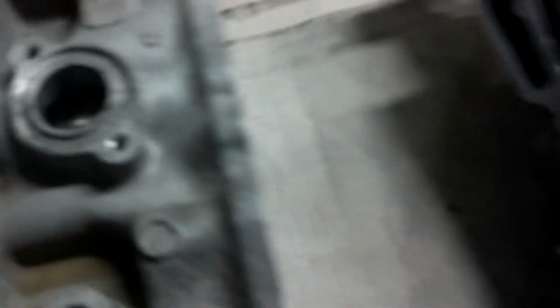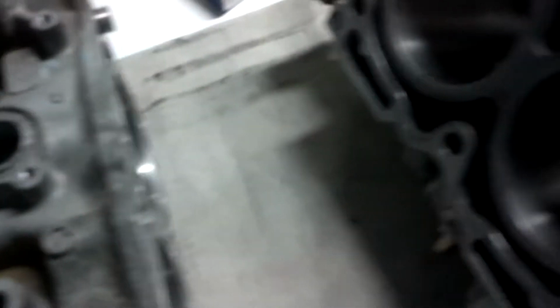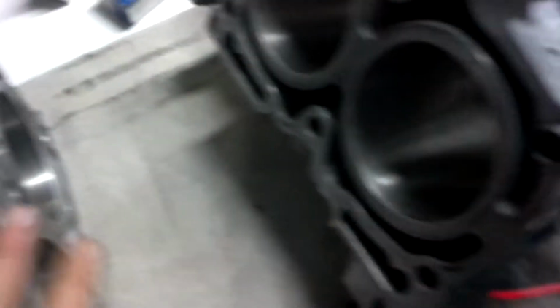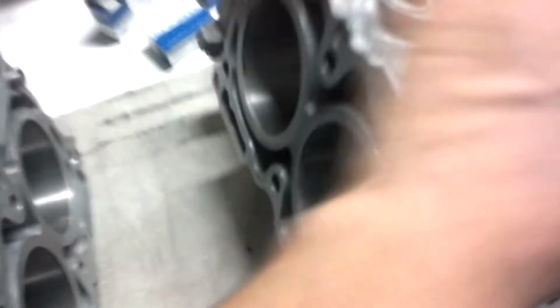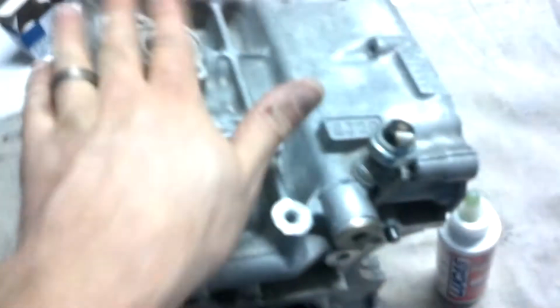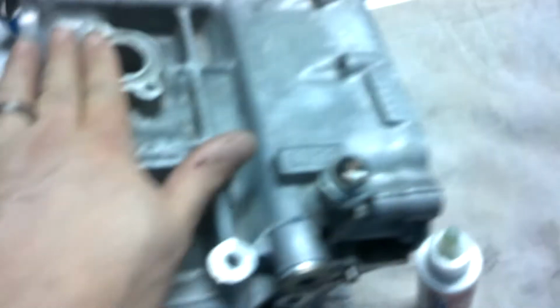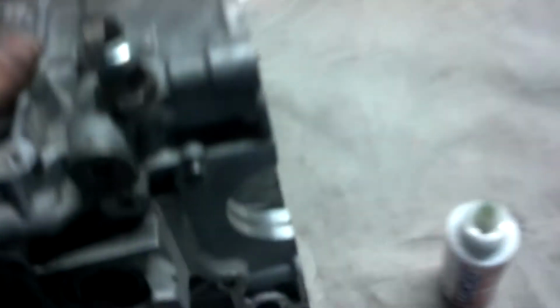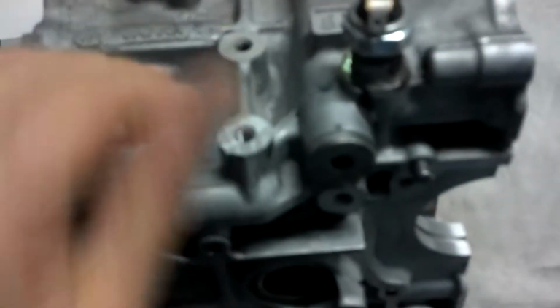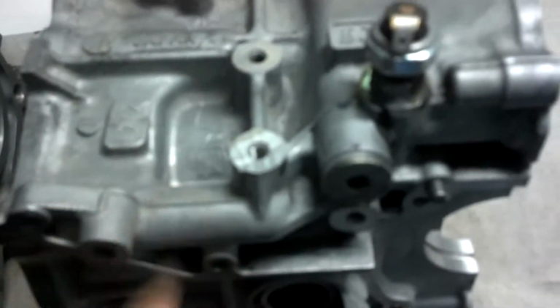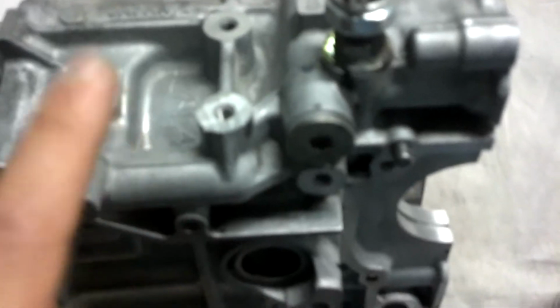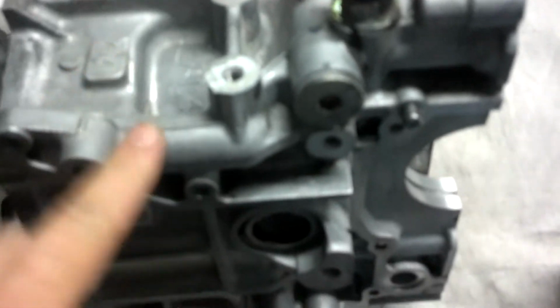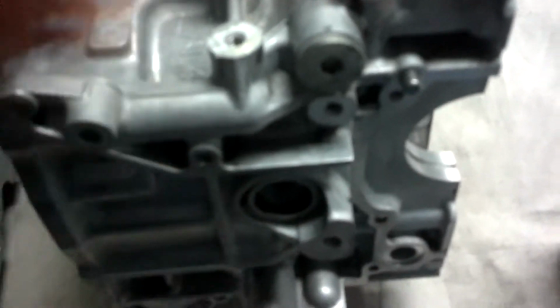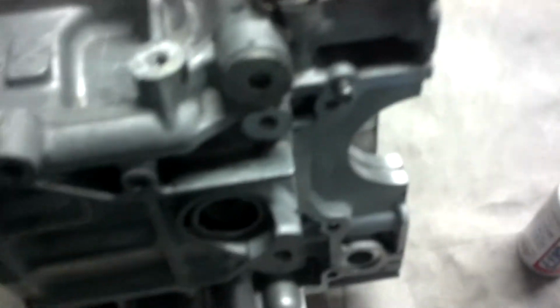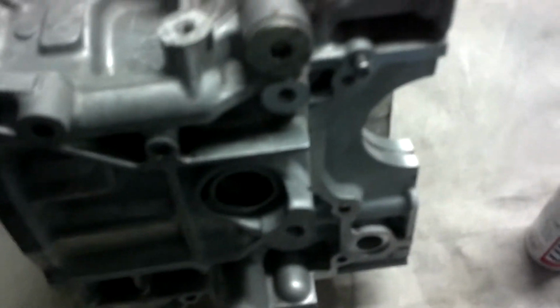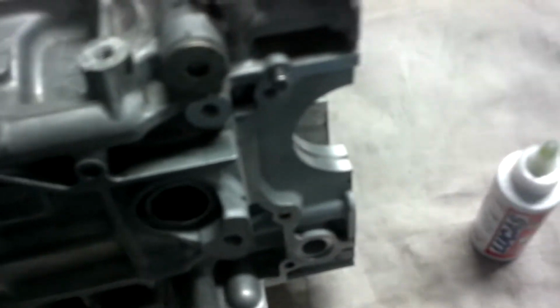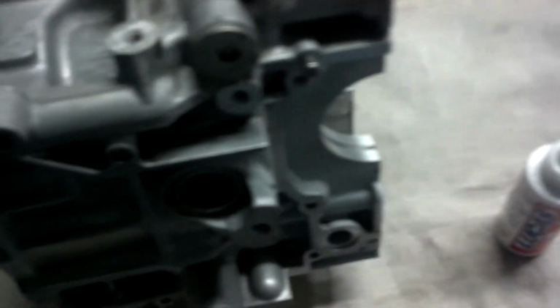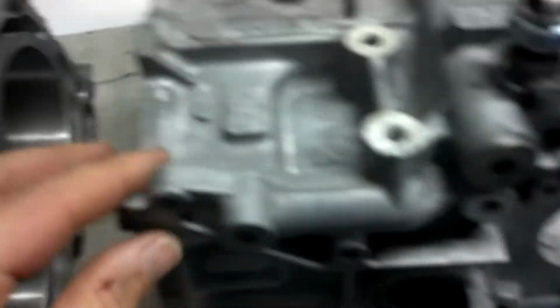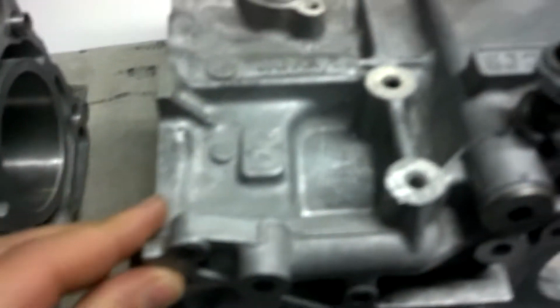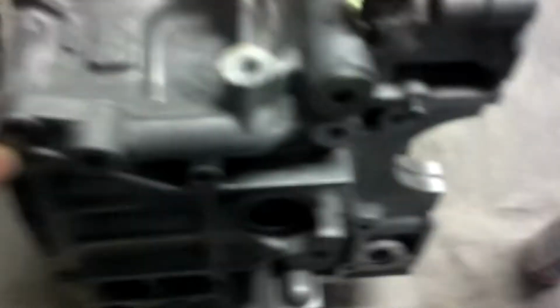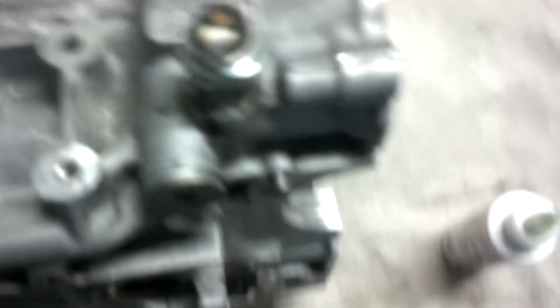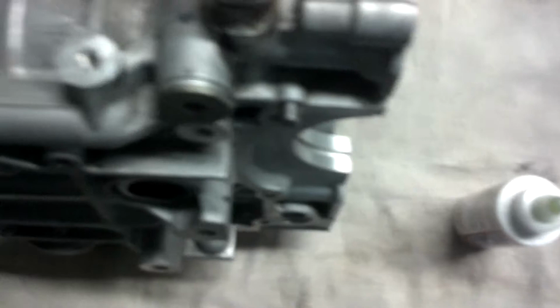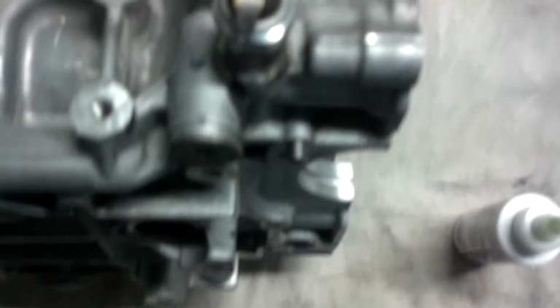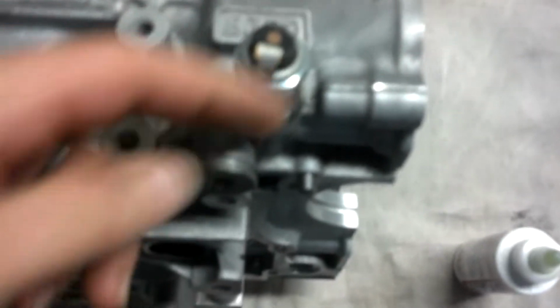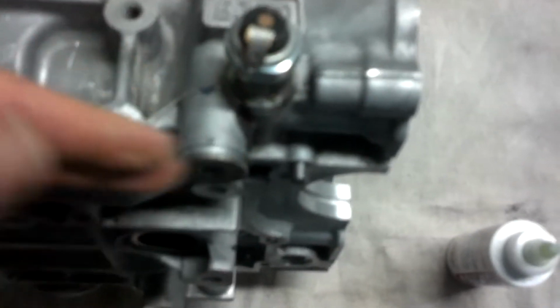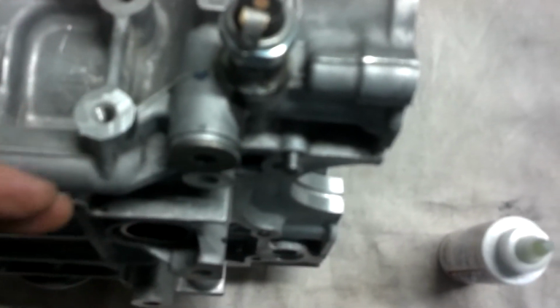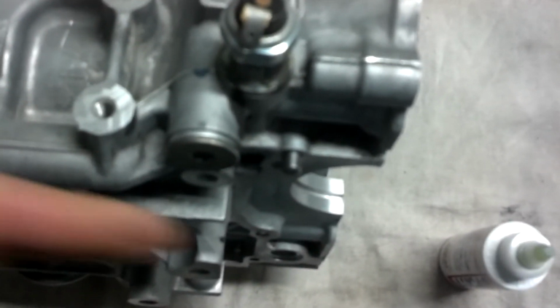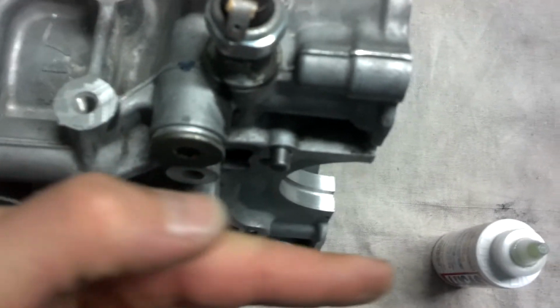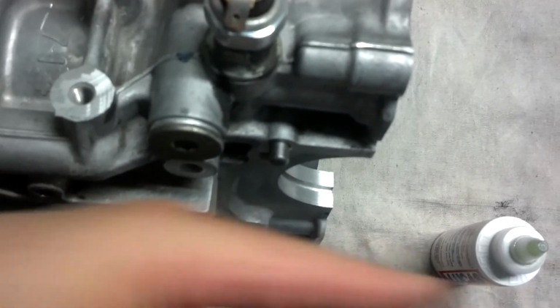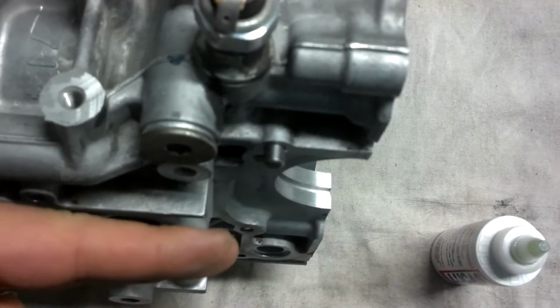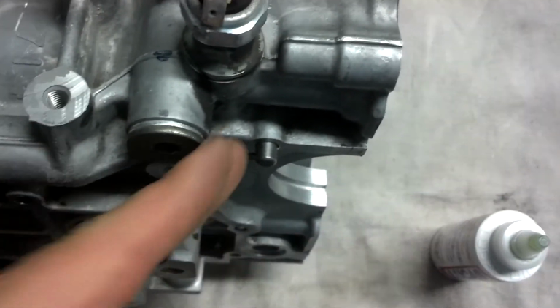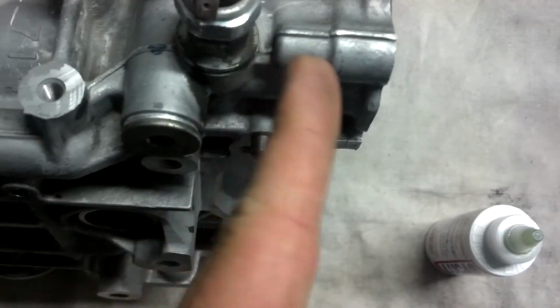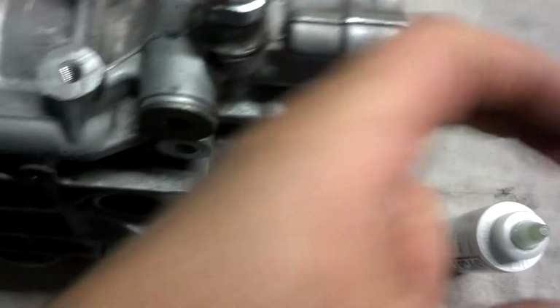So if you put the two halves together, cylinder number one sits most forward. That's why this case has — it's not straight, it kicks in like this and kicks out.